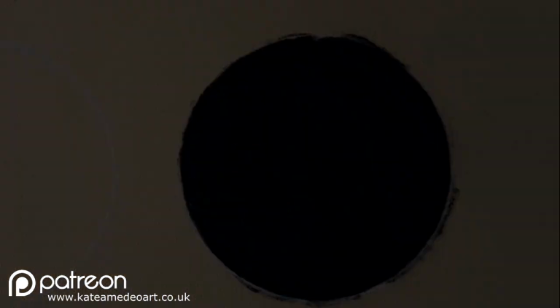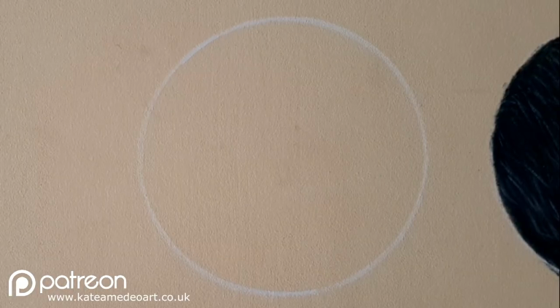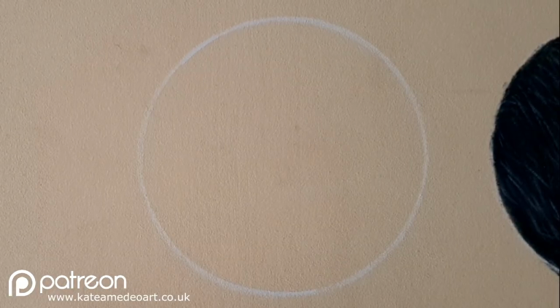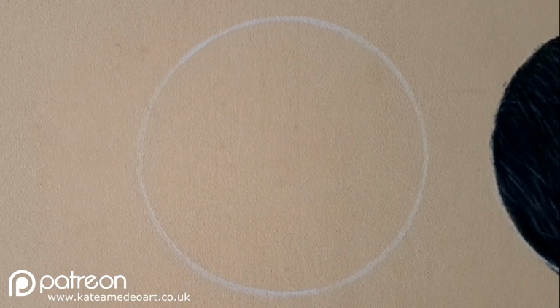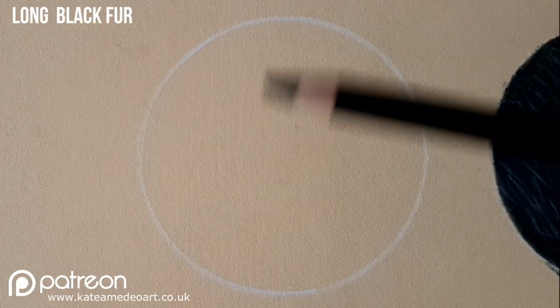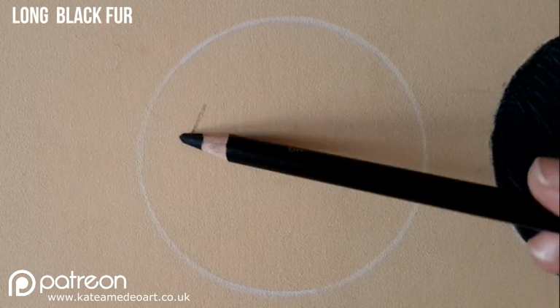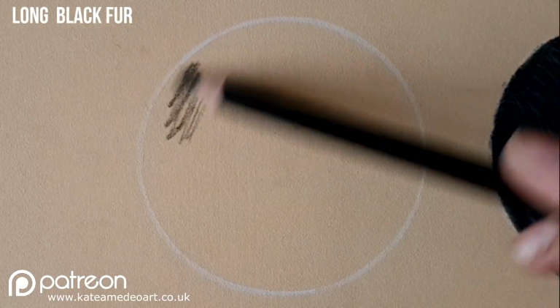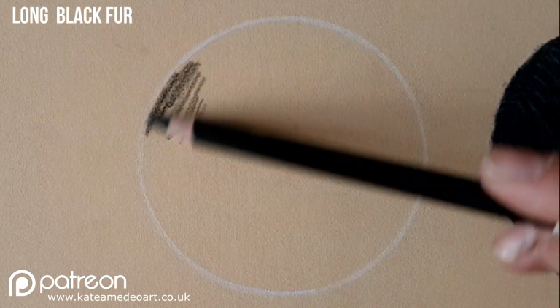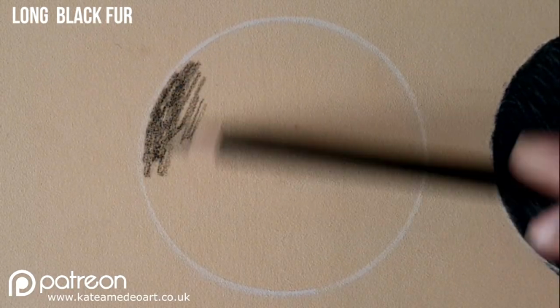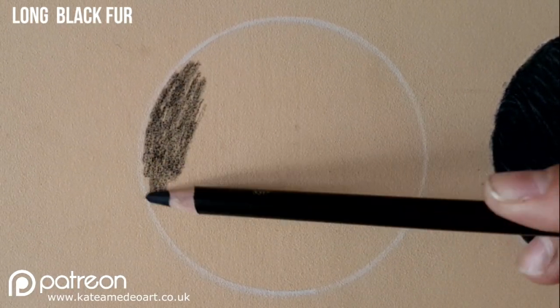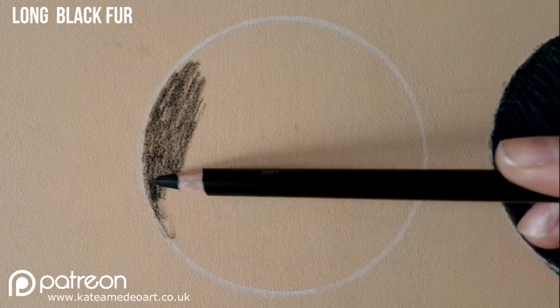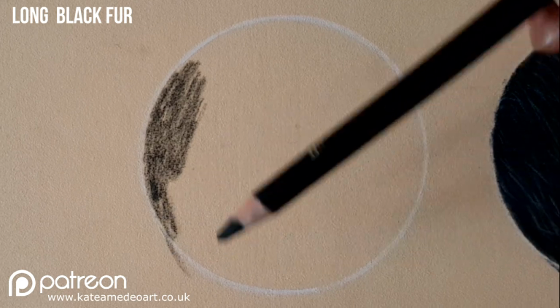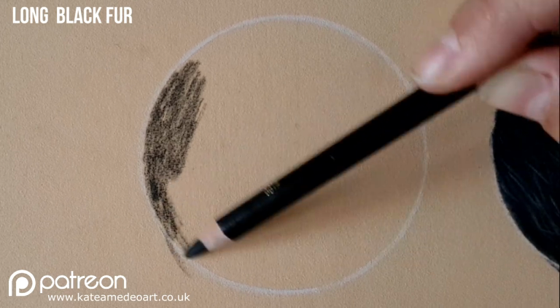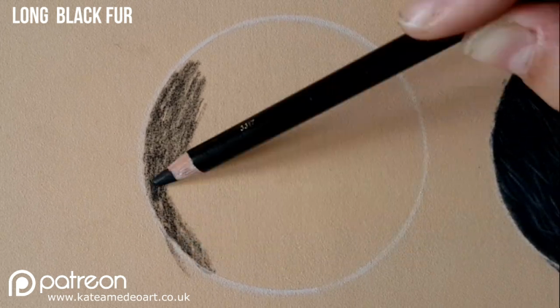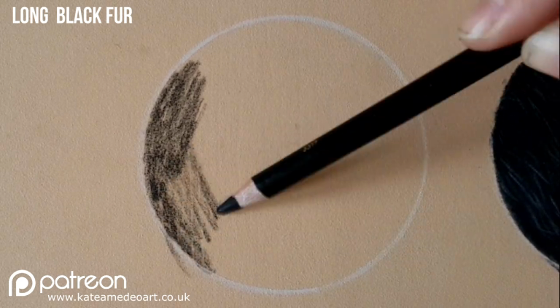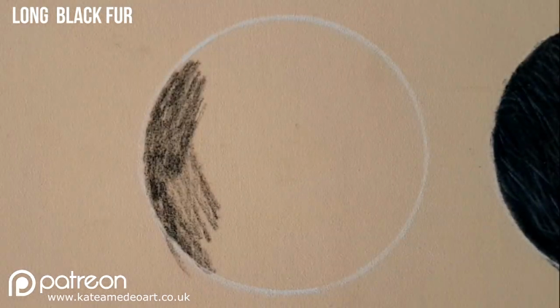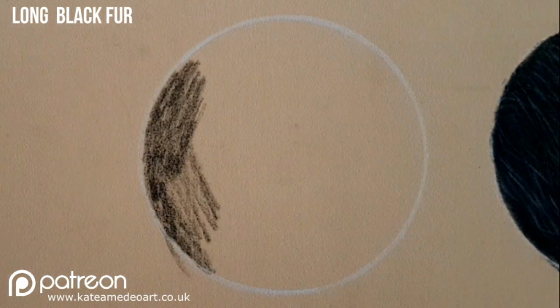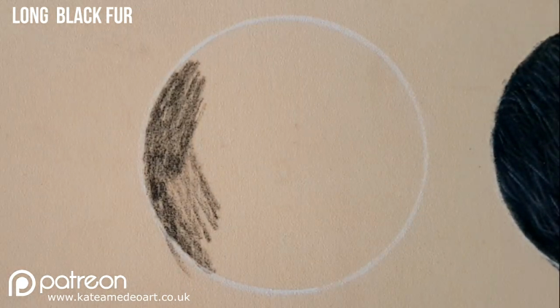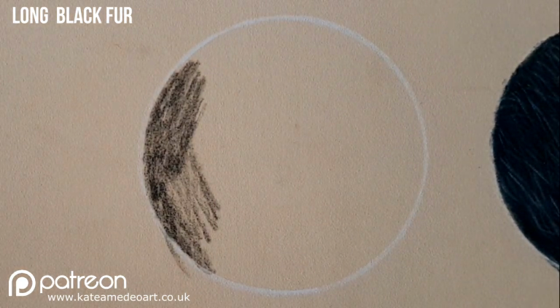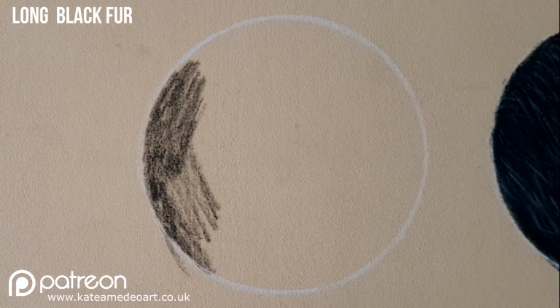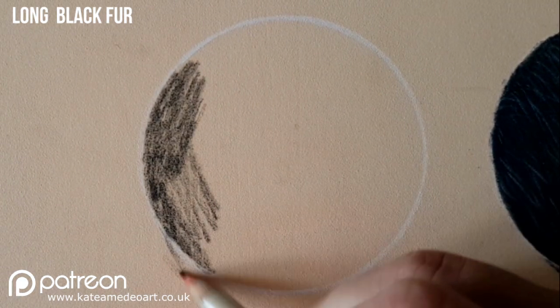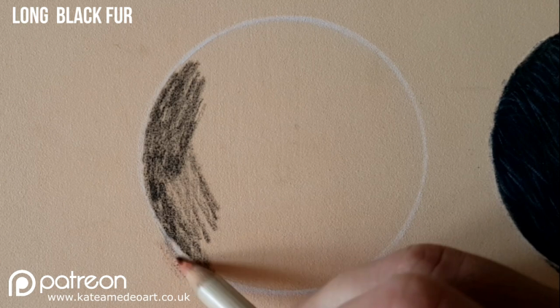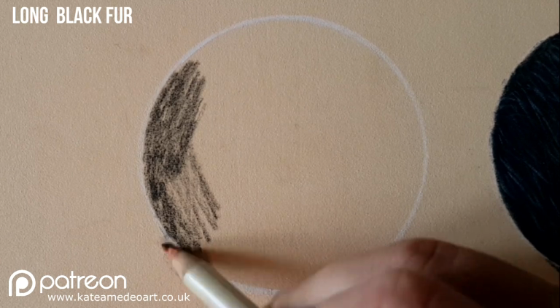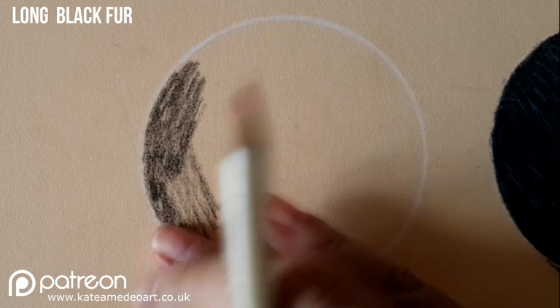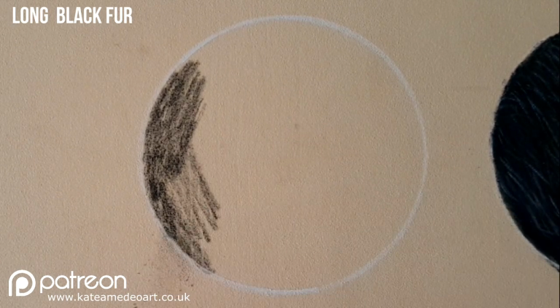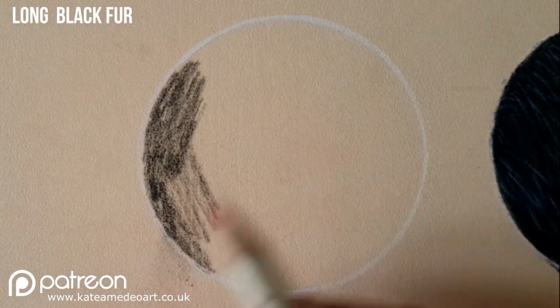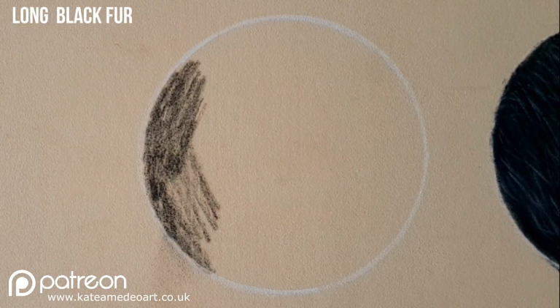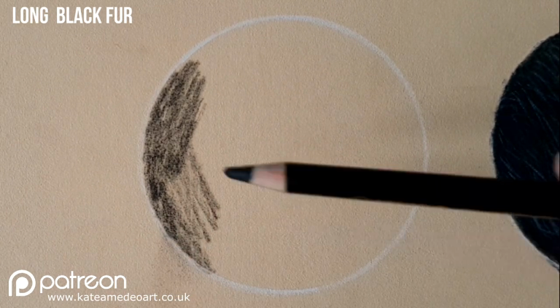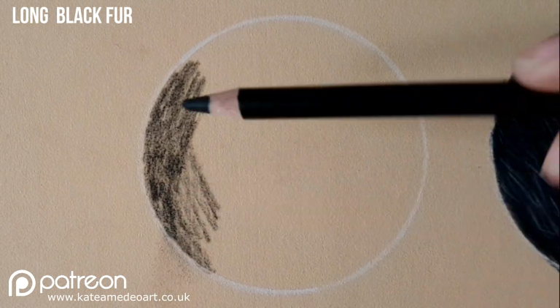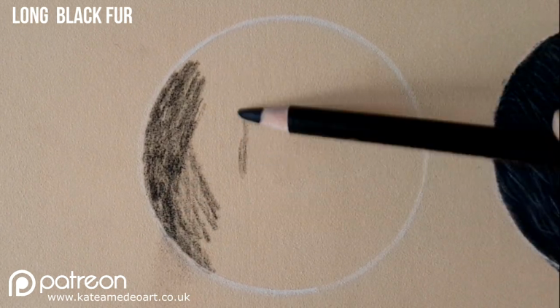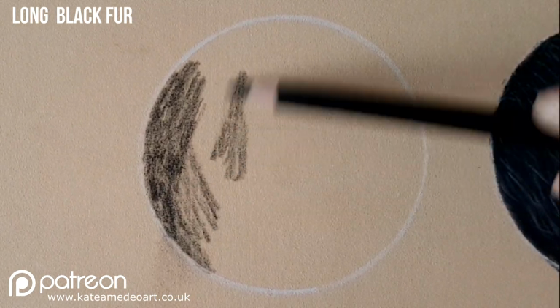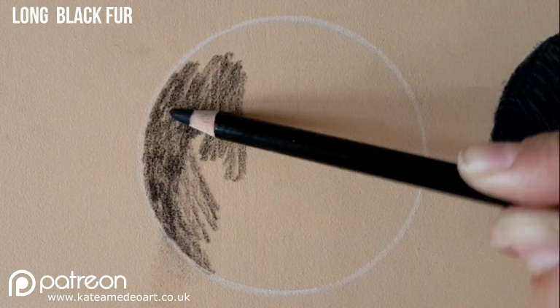Next I will be doing long black fur and again the first thing I do is I cover the area with my black. I'm just fixing a bit the stroke that went too far out of the circle with an eraser.